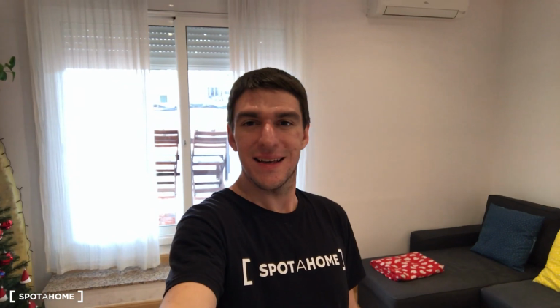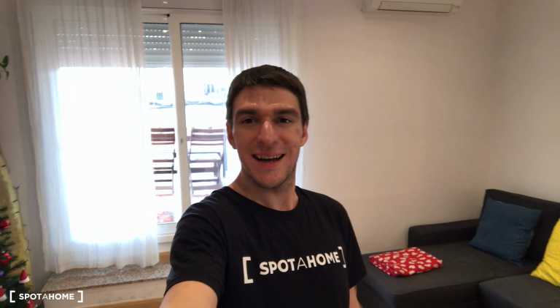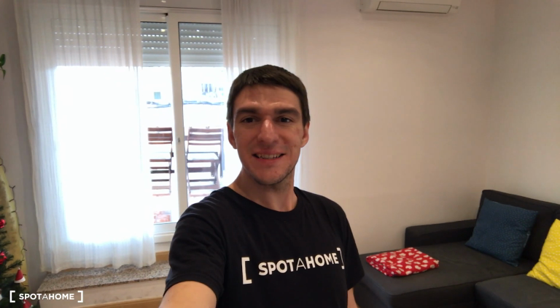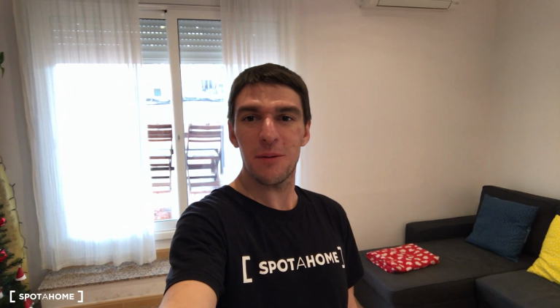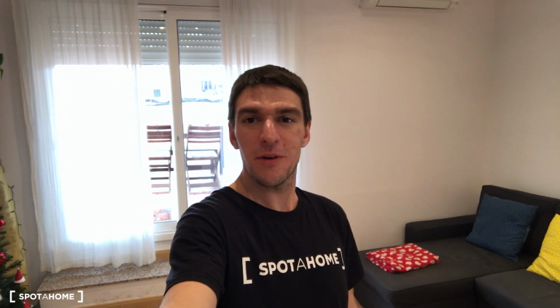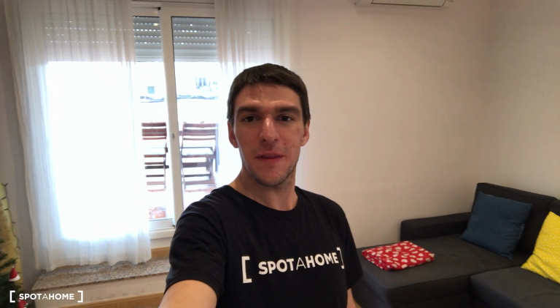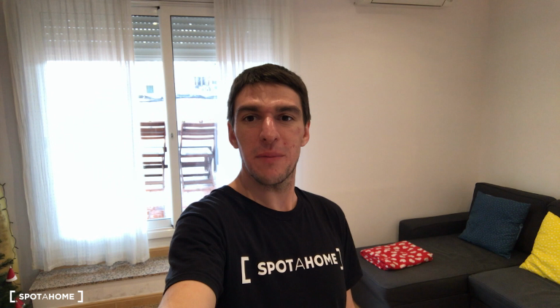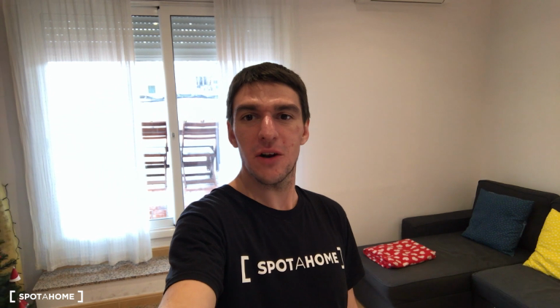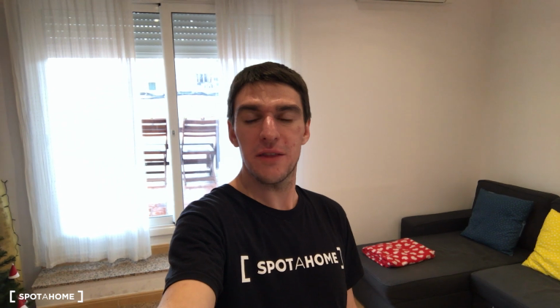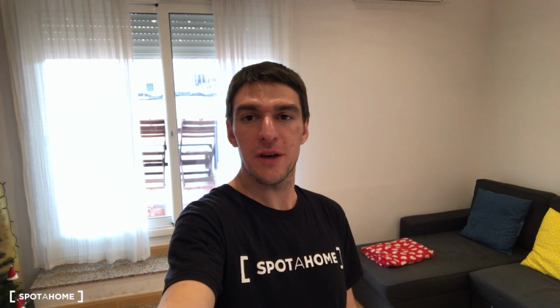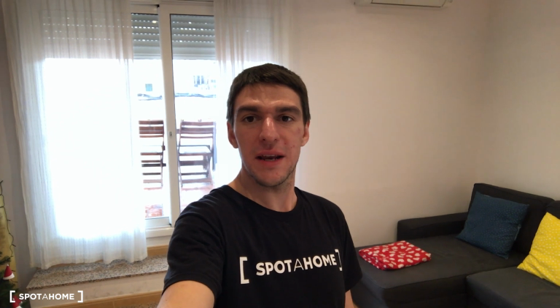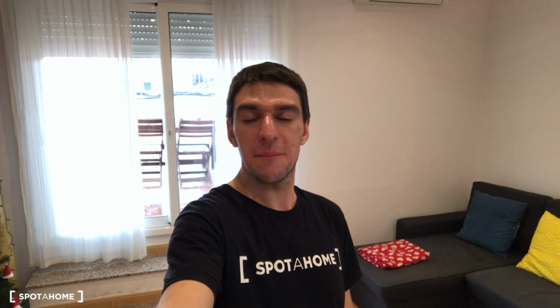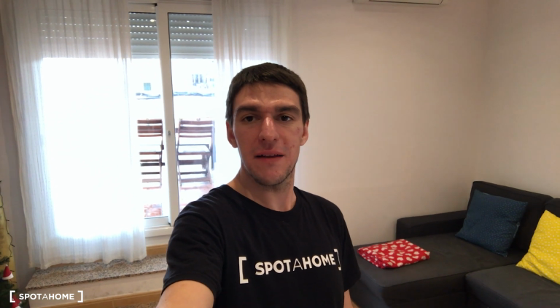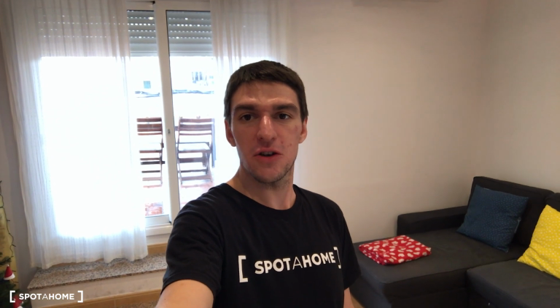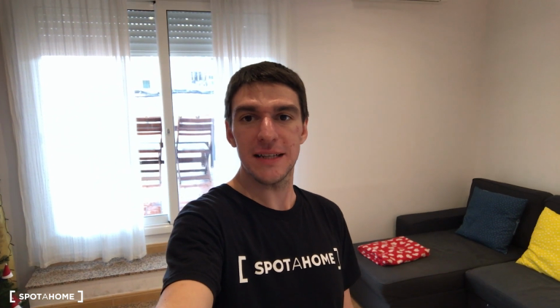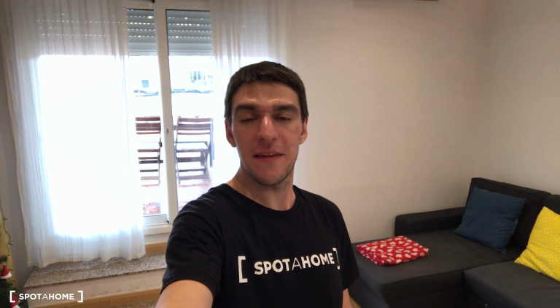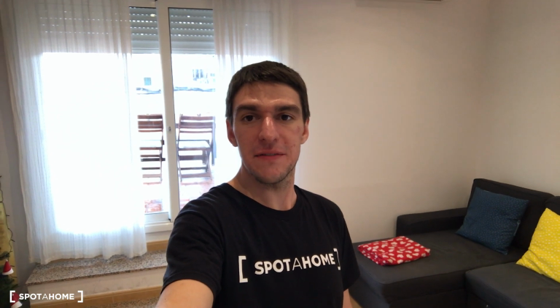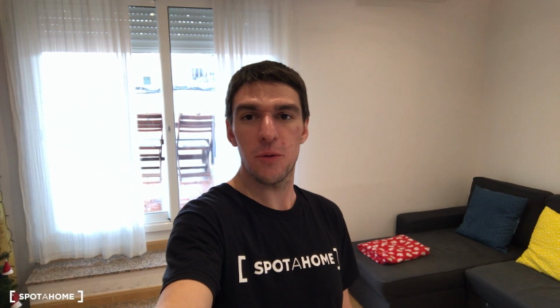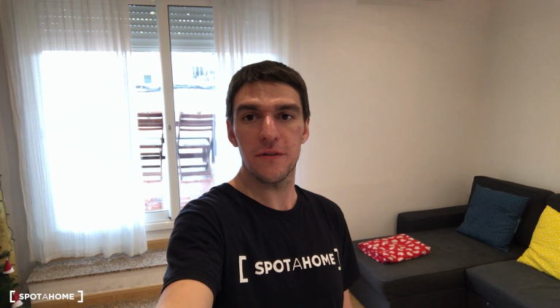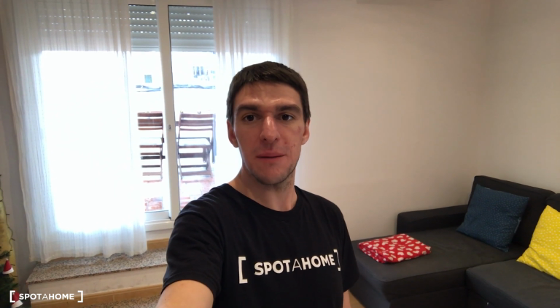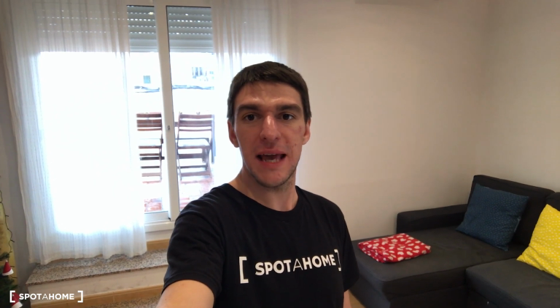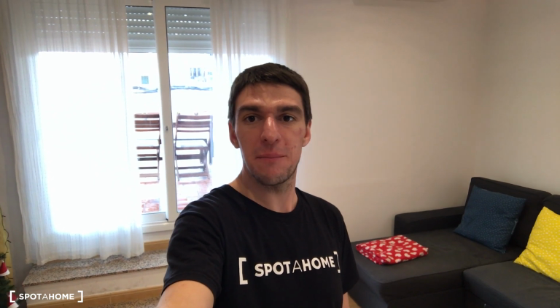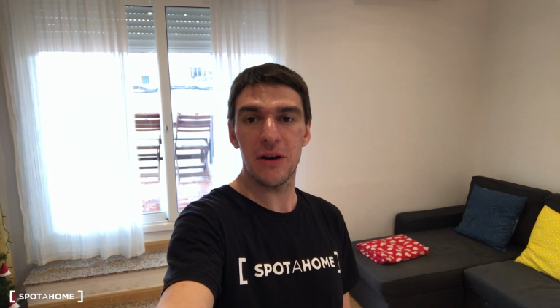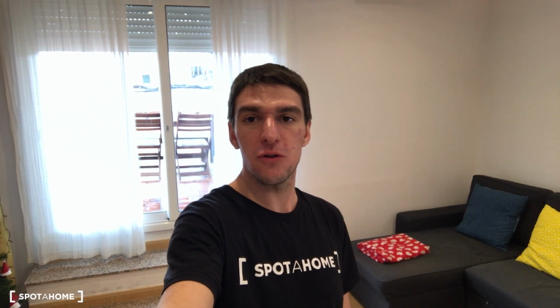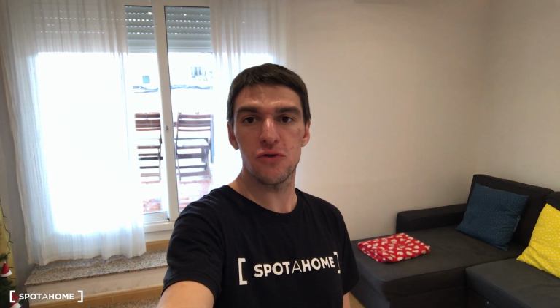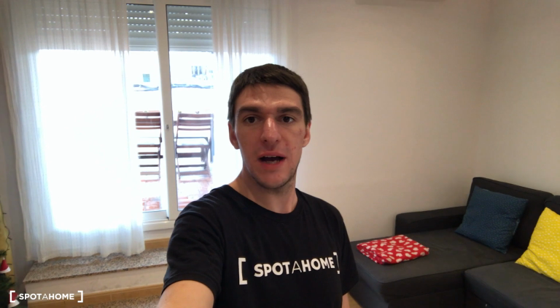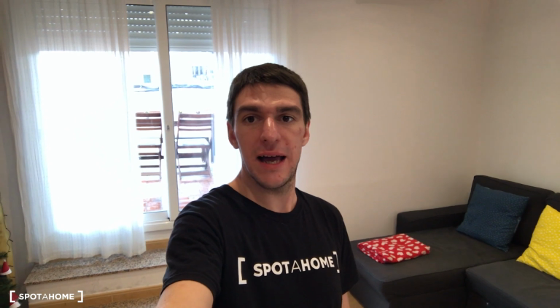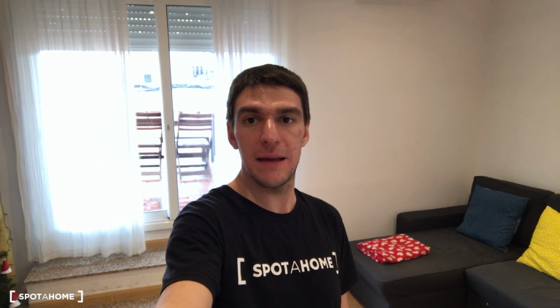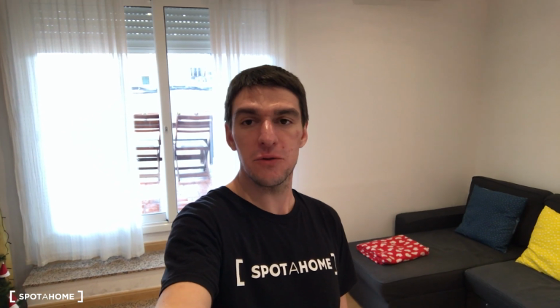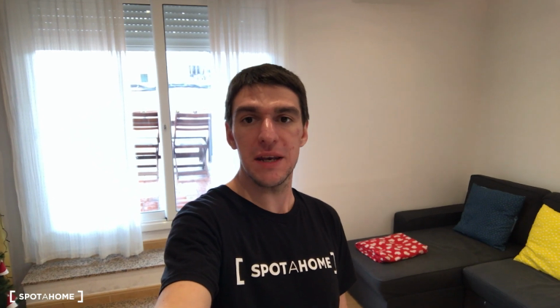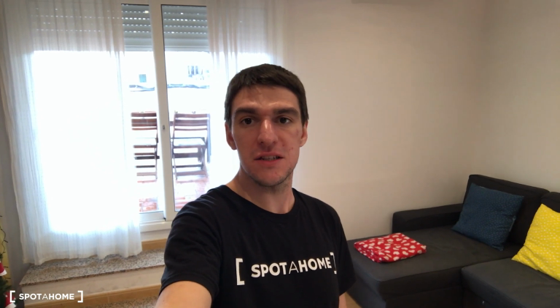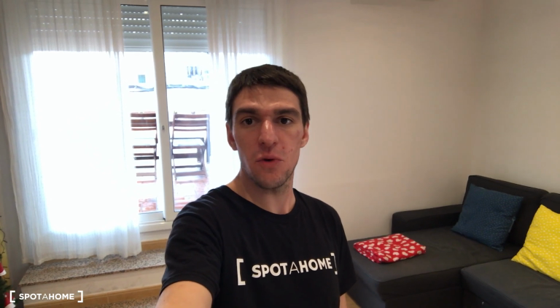Hi guys, I'm from Spotify Barcelona and today we are on Gran Via de les Corts Catalanes in the neighborhood of Eixample, very close to the Duan square.